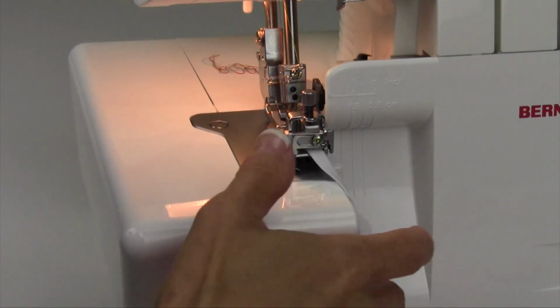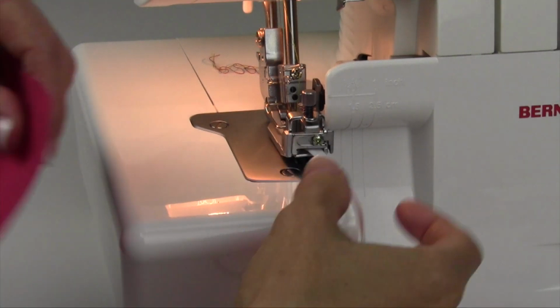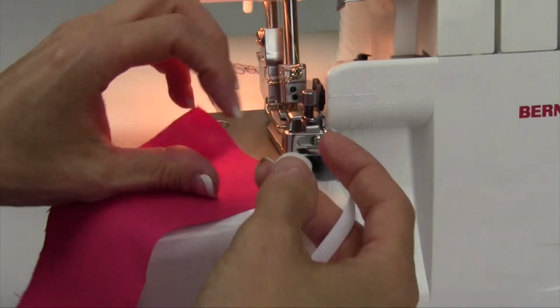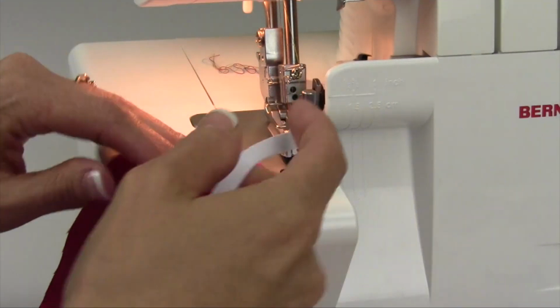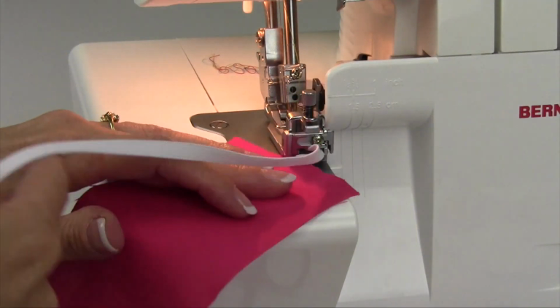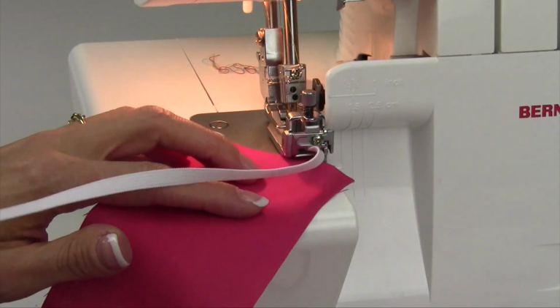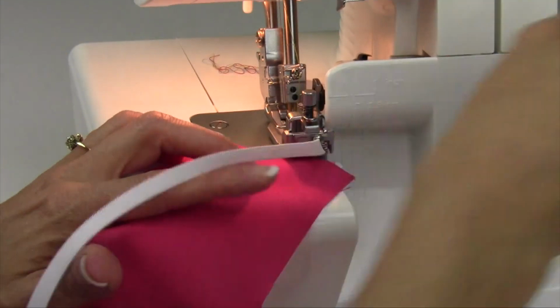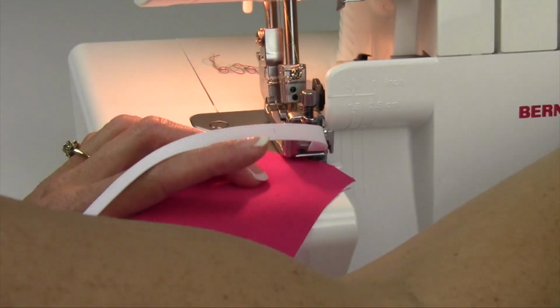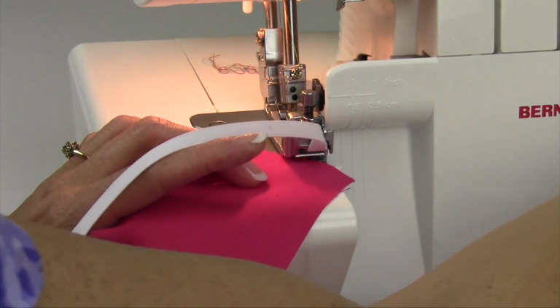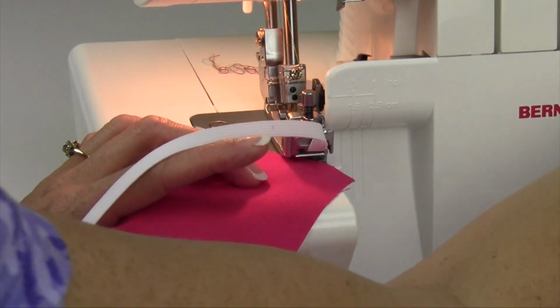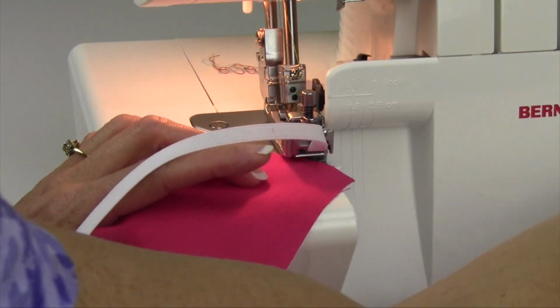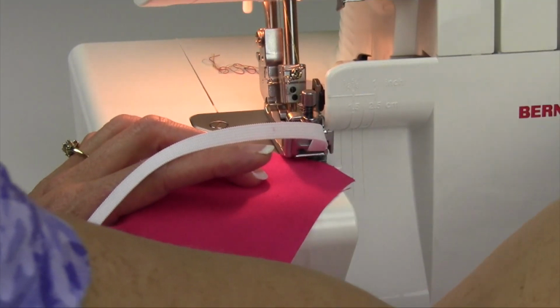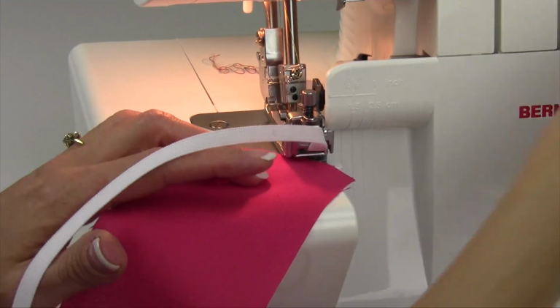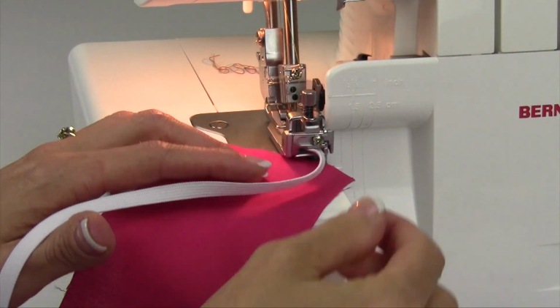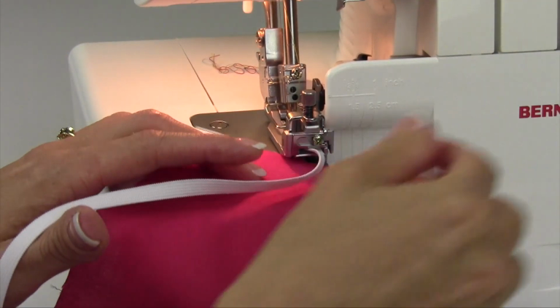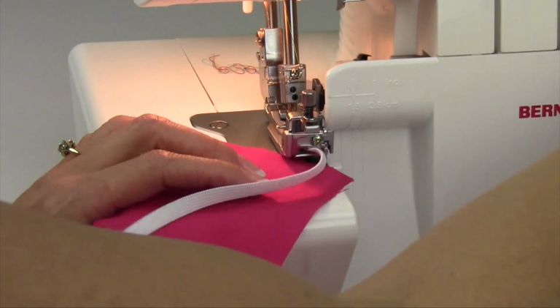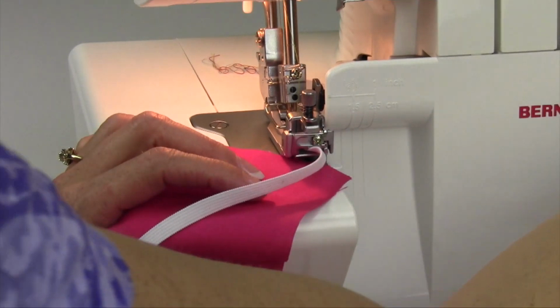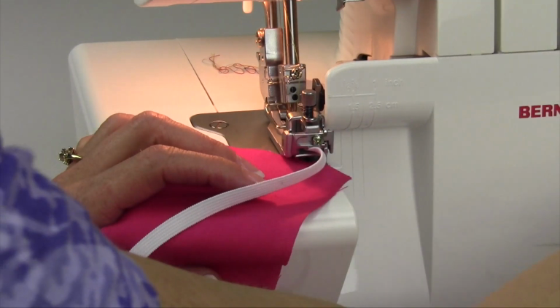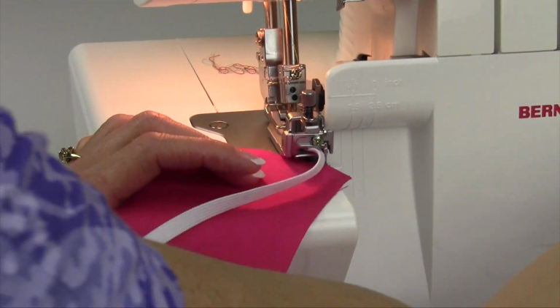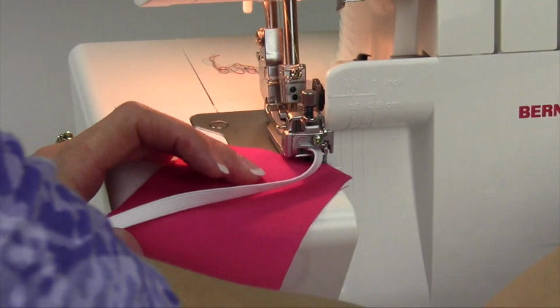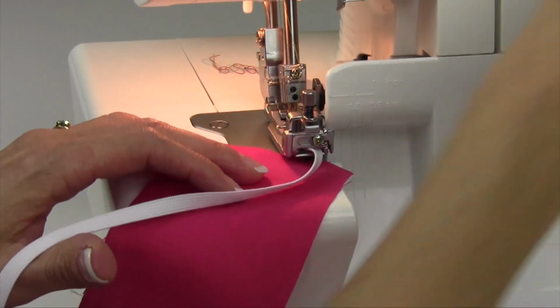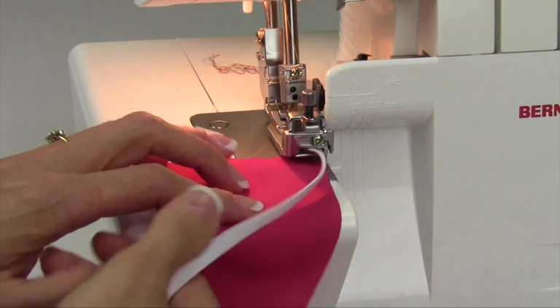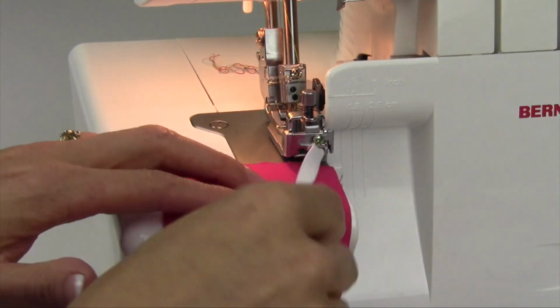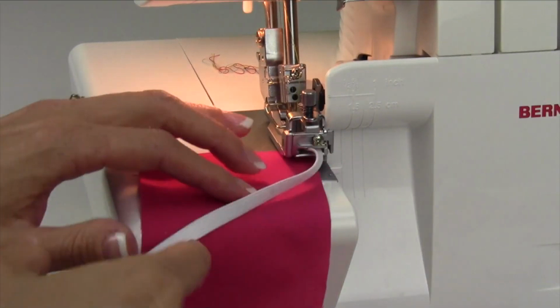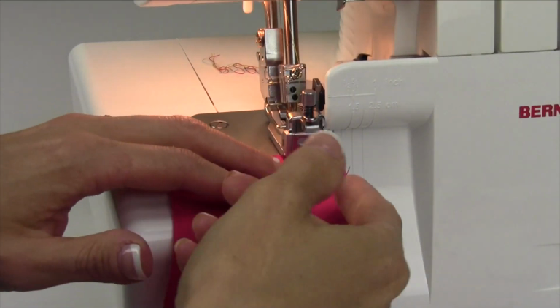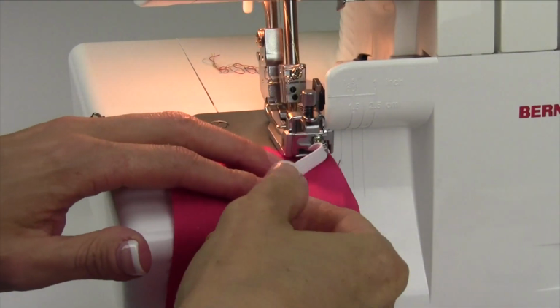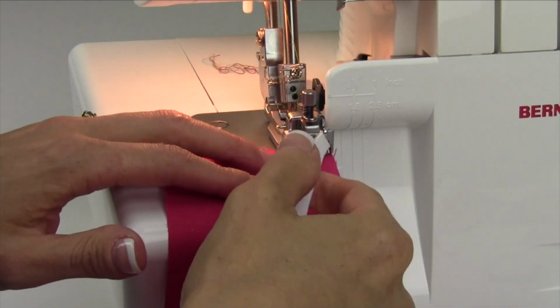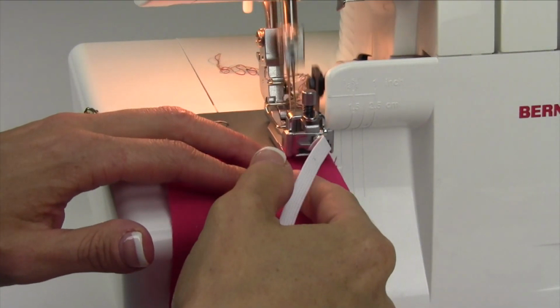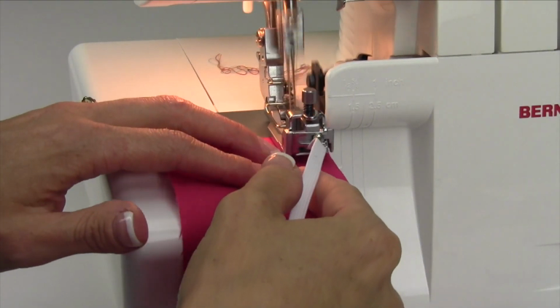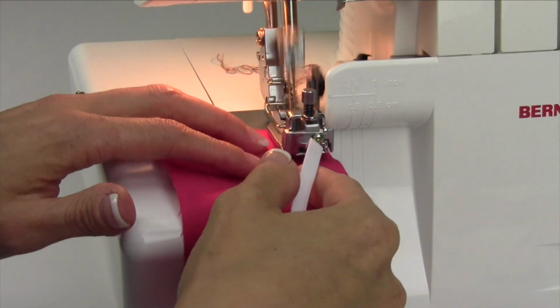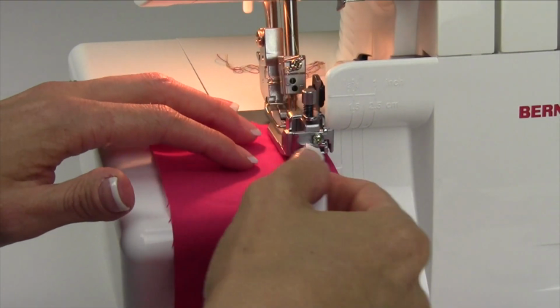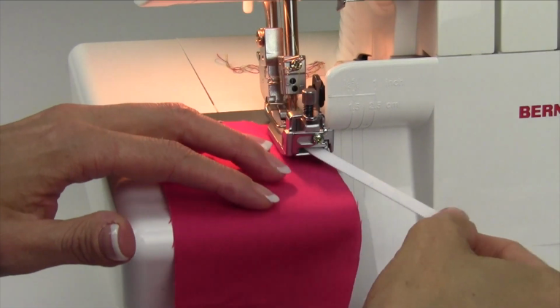For today, we'll just go ahead and stitch. You are going to want to make the stitch longer — then it will stretch things out nicely.